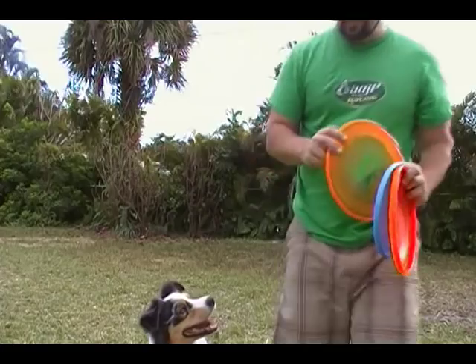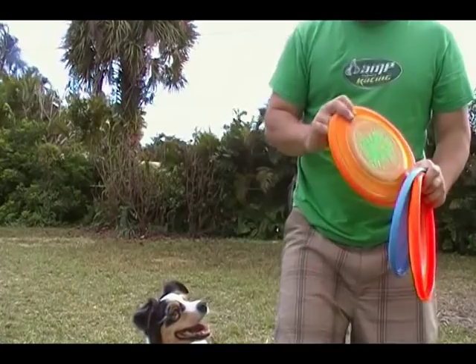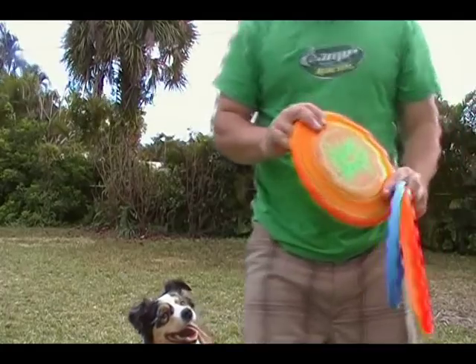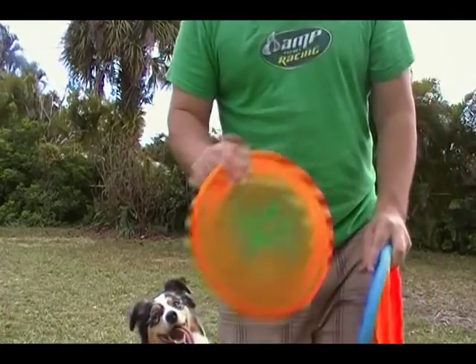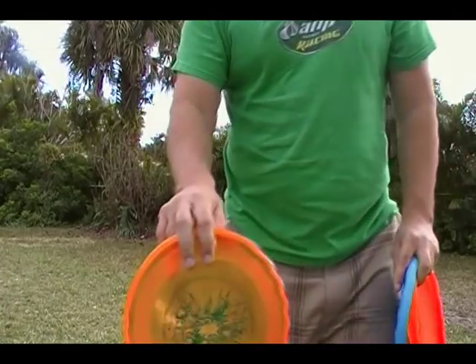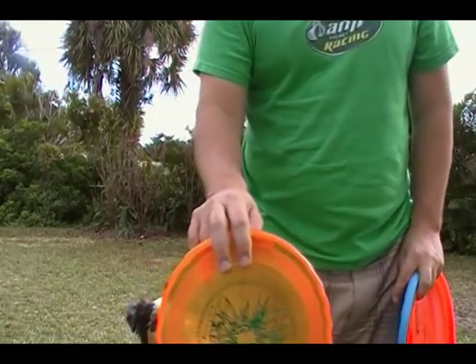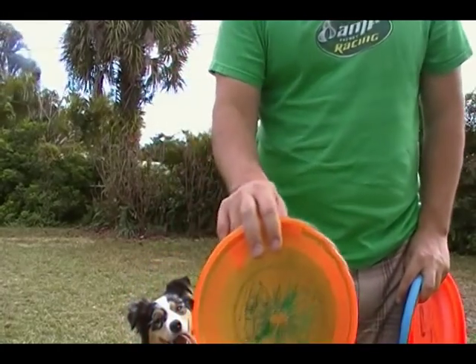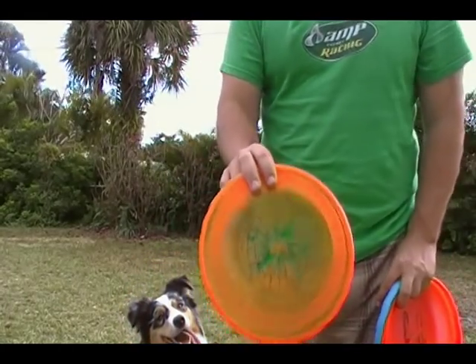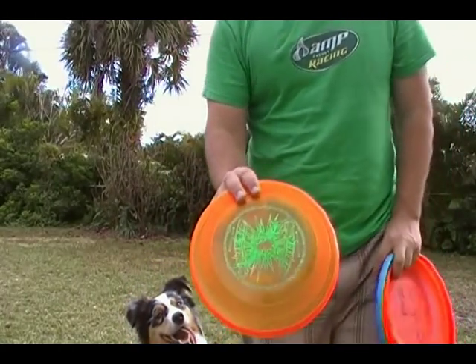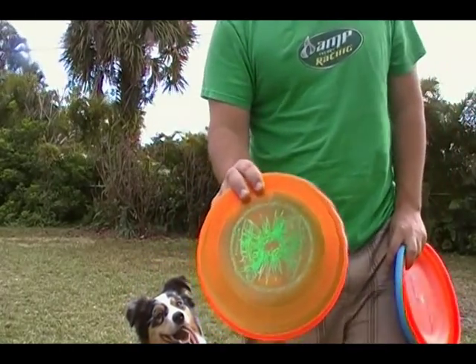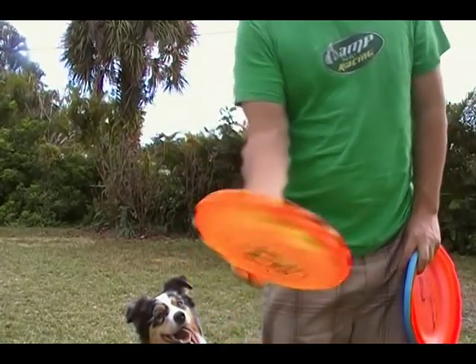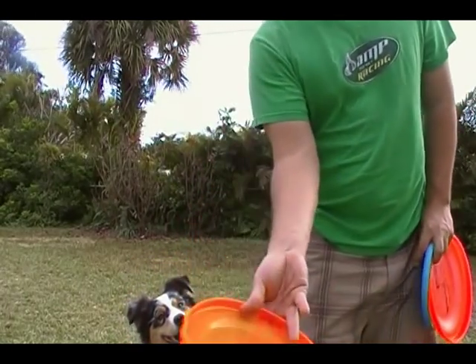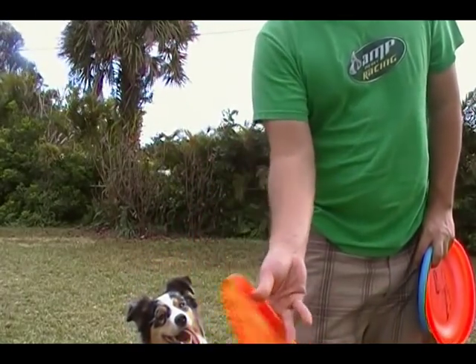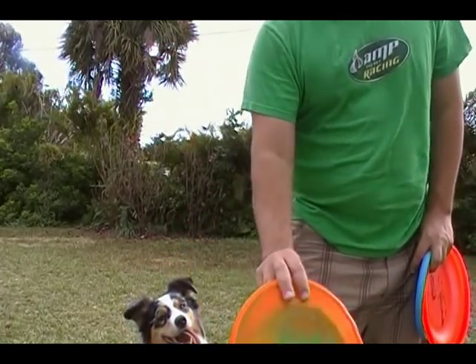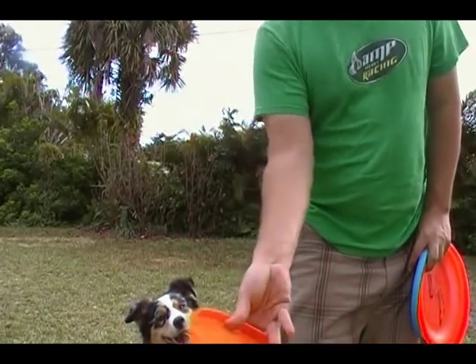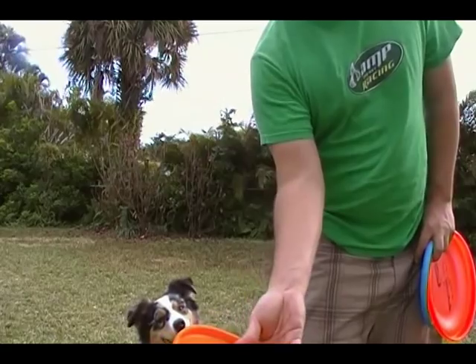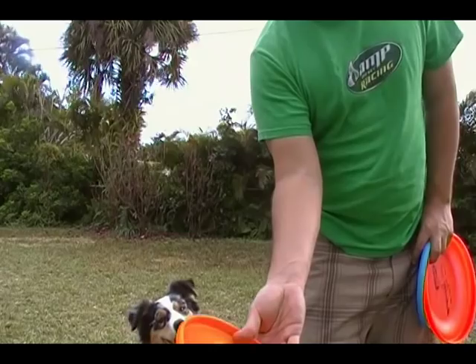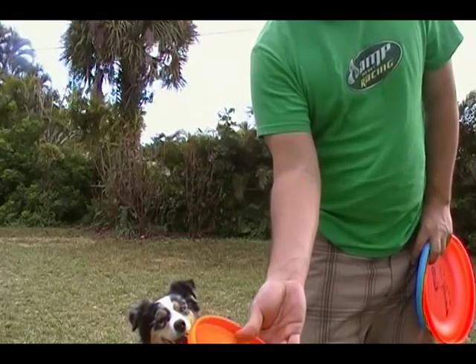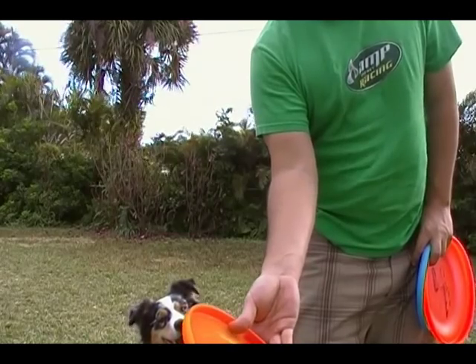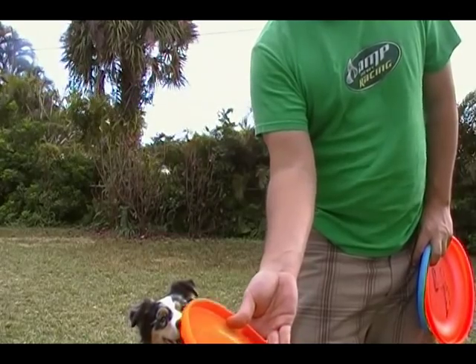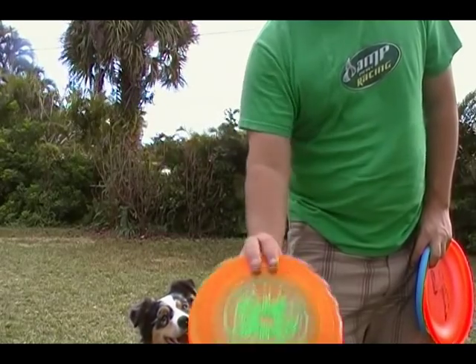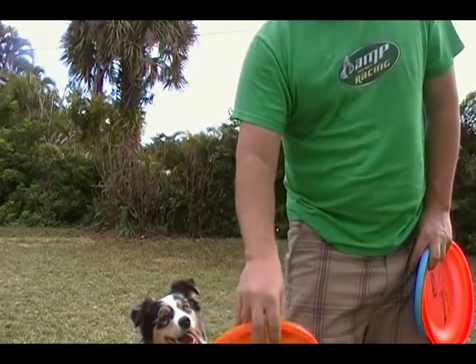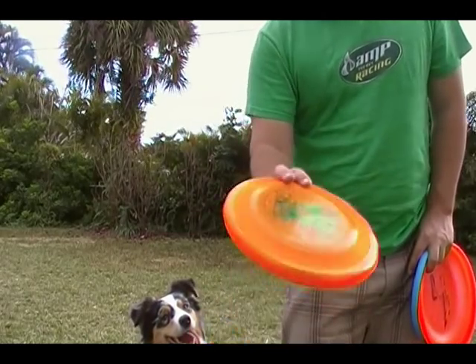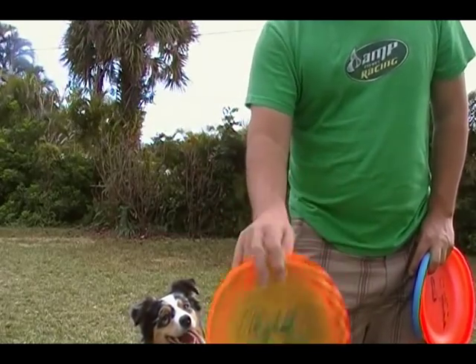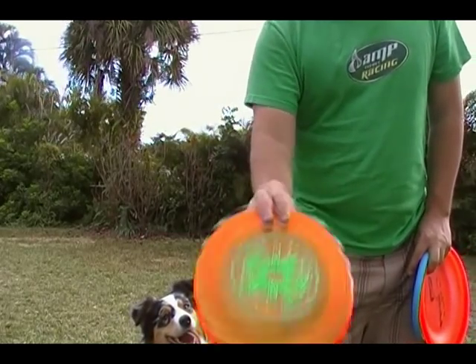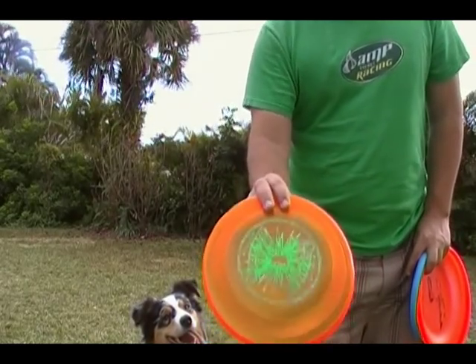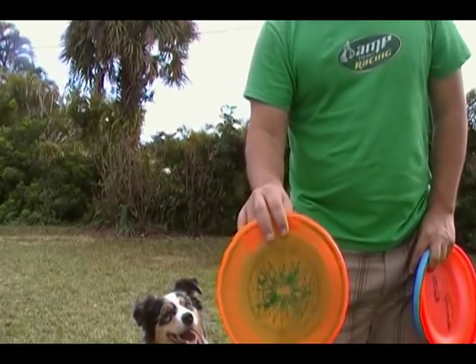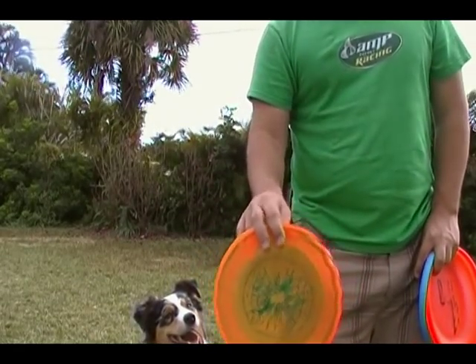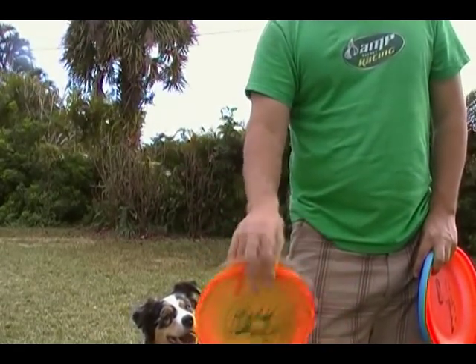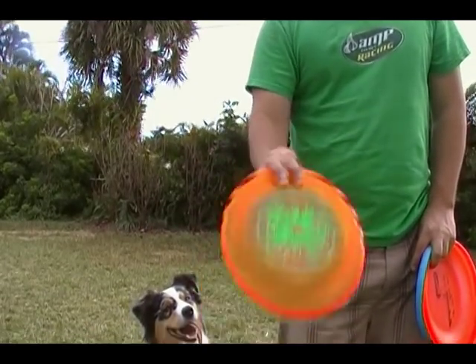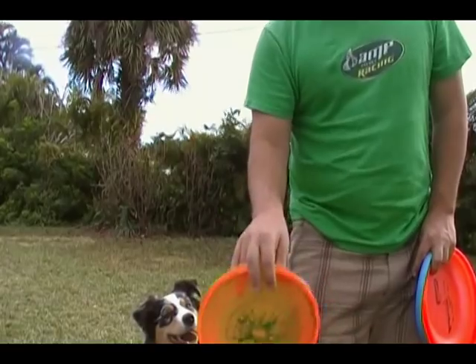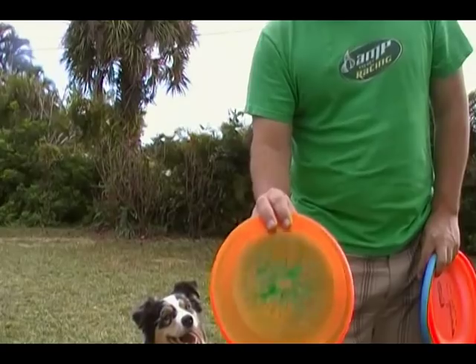Some people like to throw this with two fingers on the top and then all three of the rest of the fingers on the bottom. This one I find is a little less accurate — it will go off target.